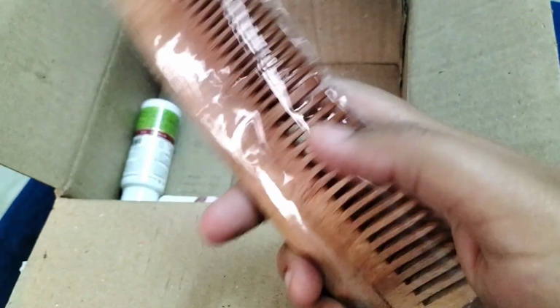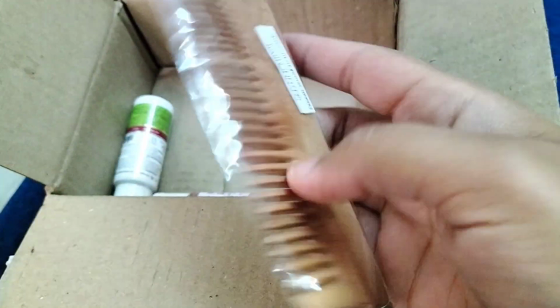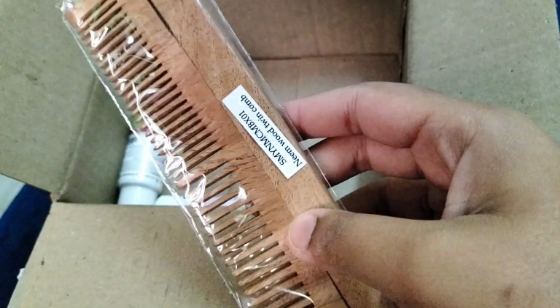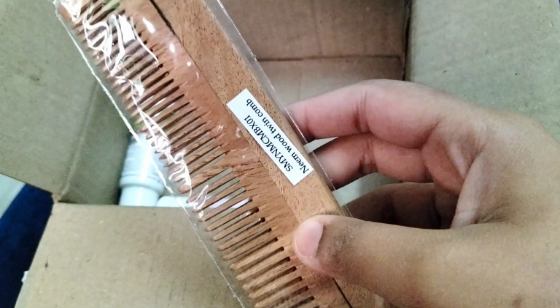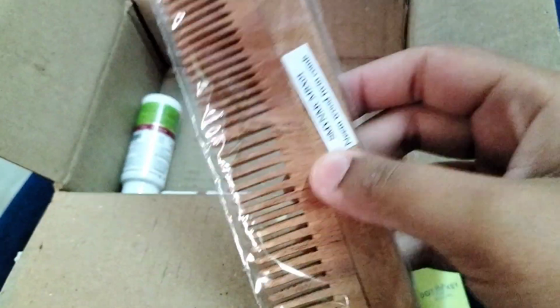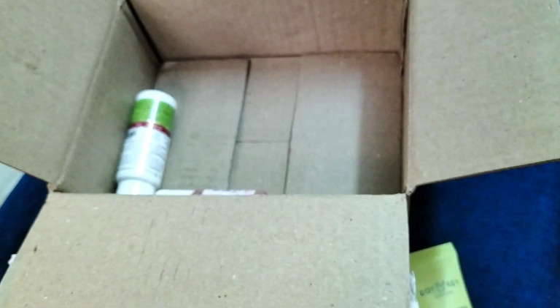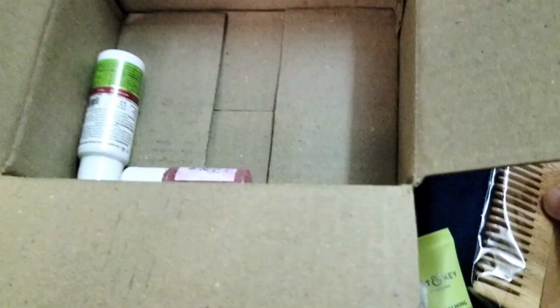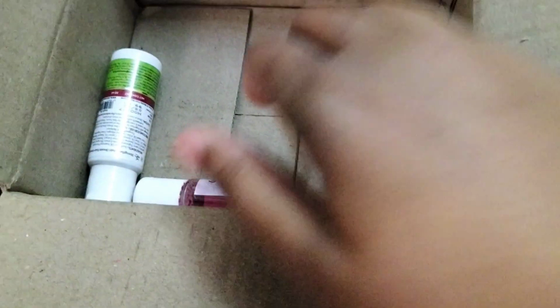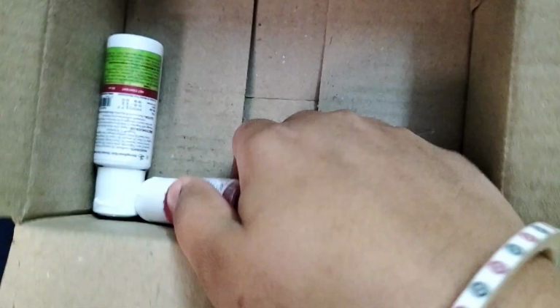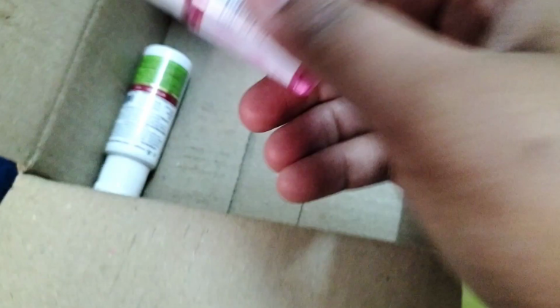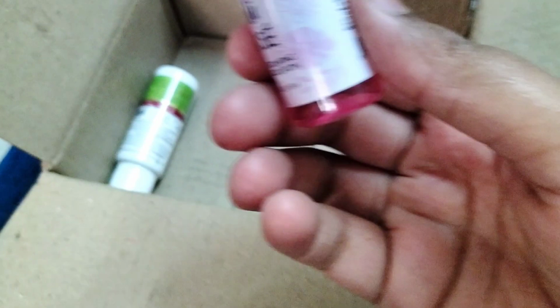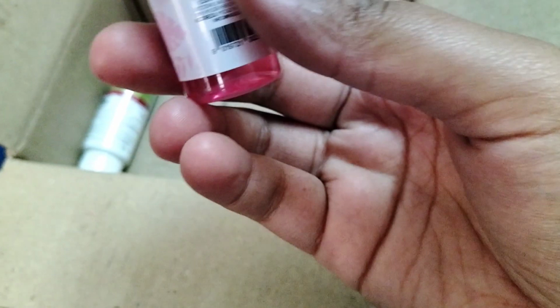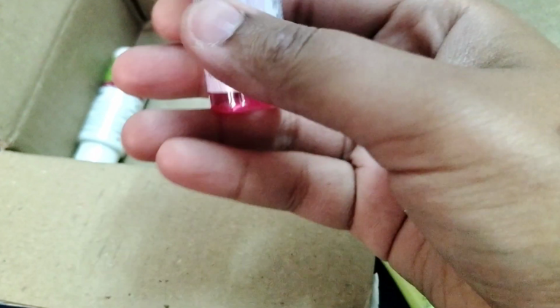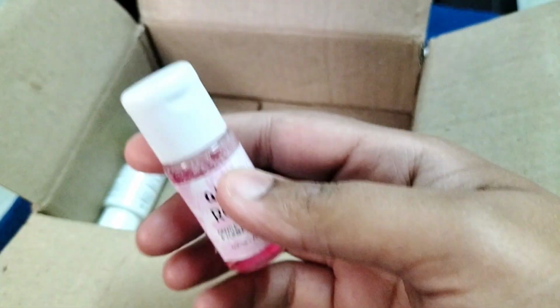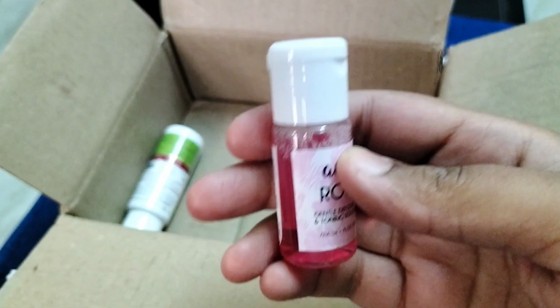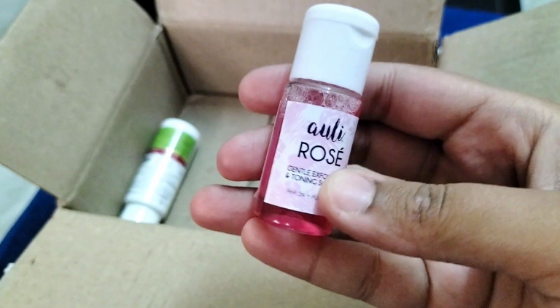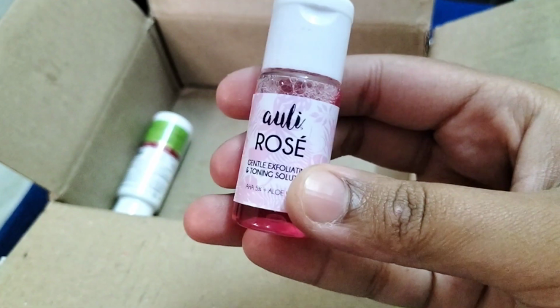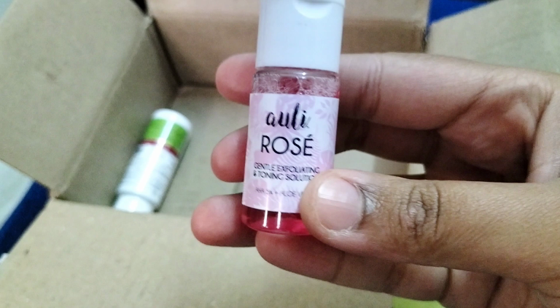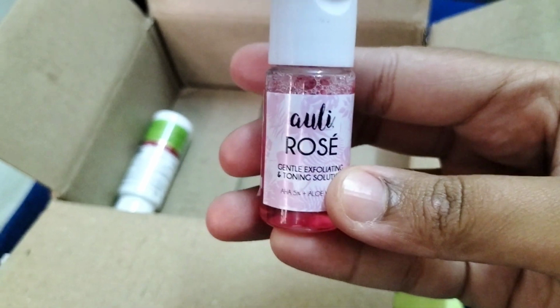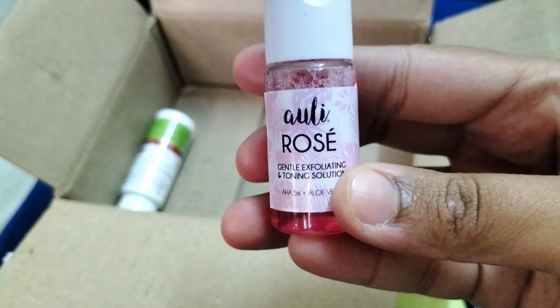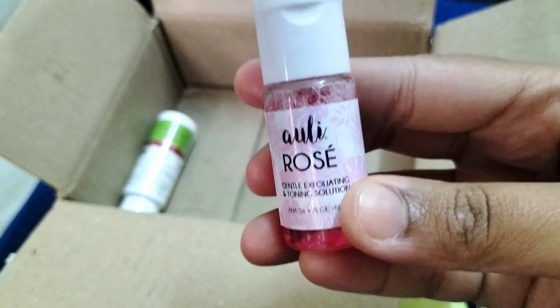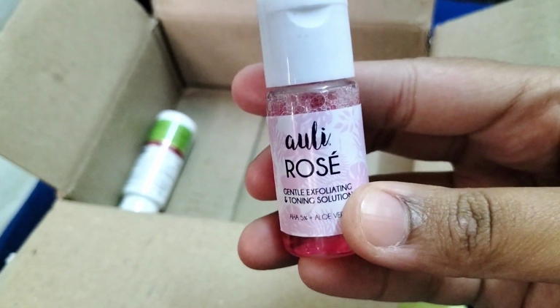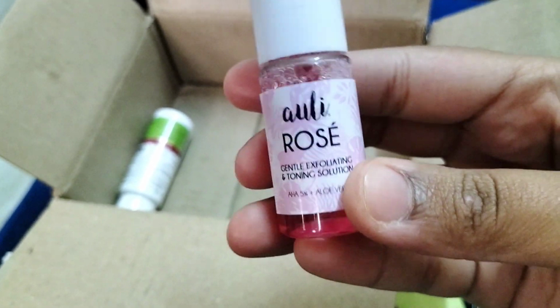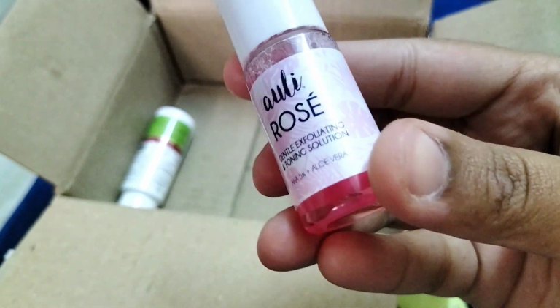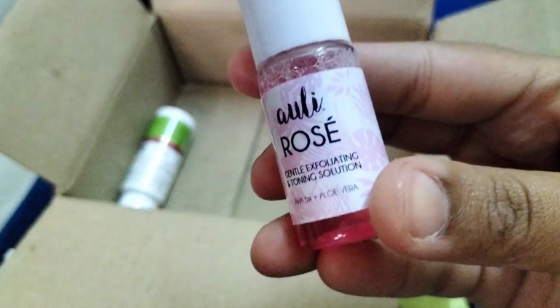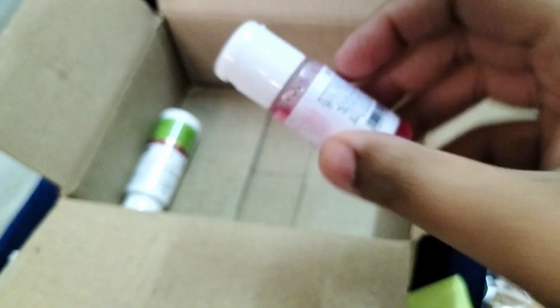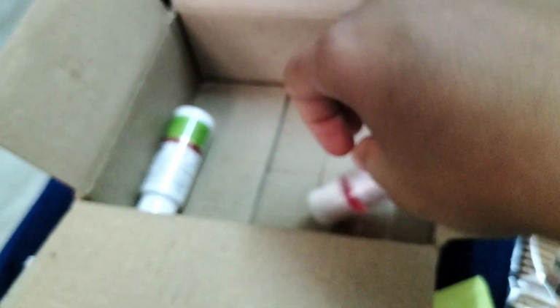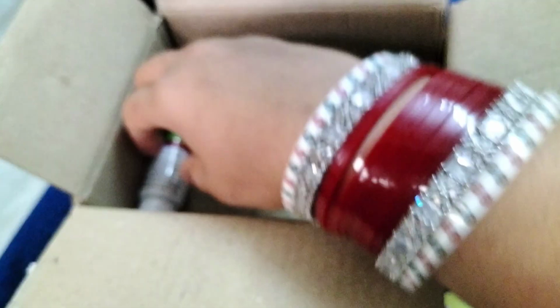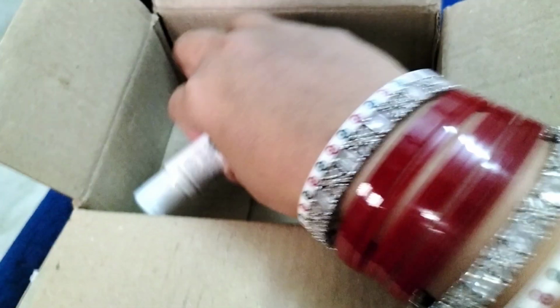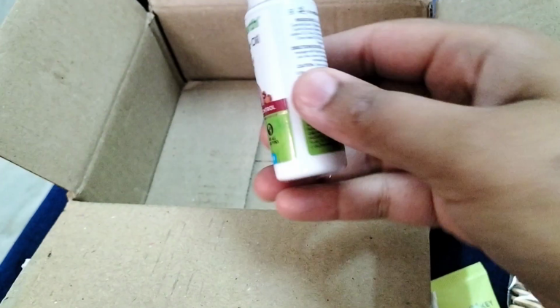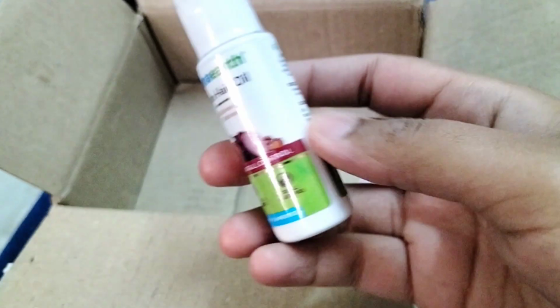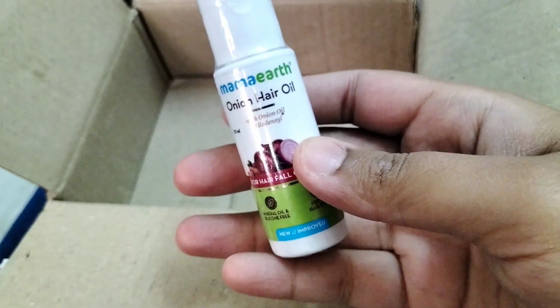The next product I received is Oli Rose gentle exfoliating toning solution with AHA 5% and aloe vera. And last, I received Mama Art onion hair oil.